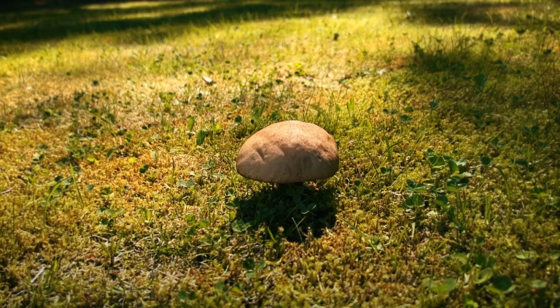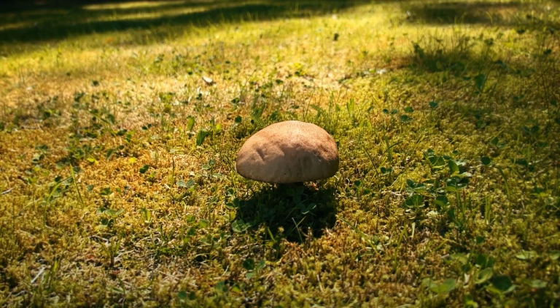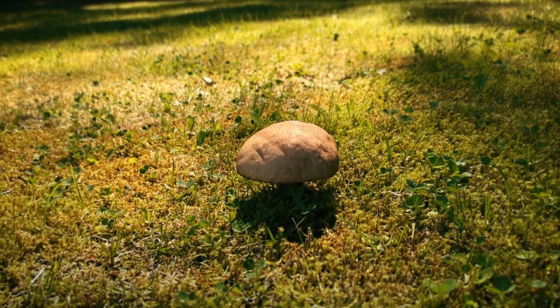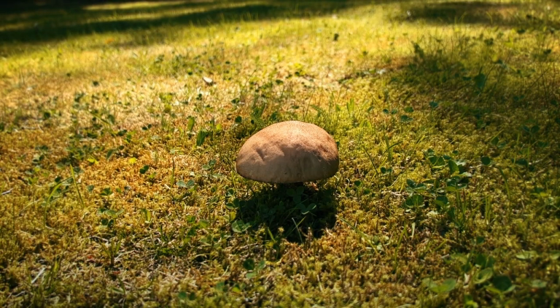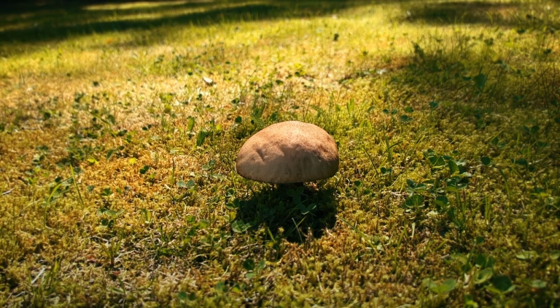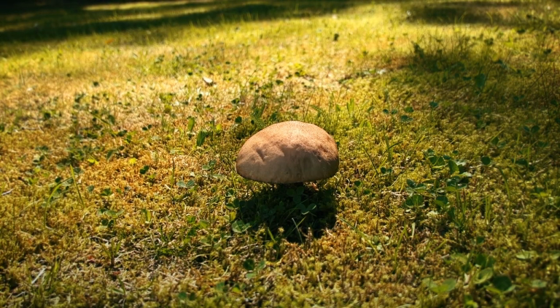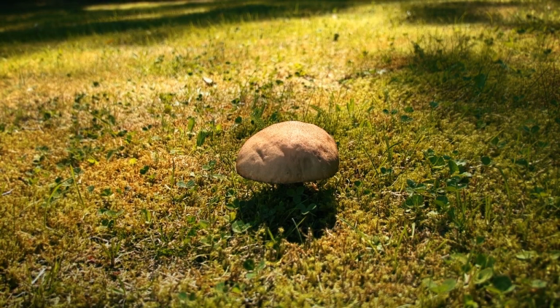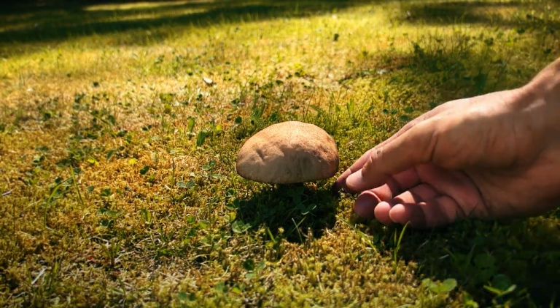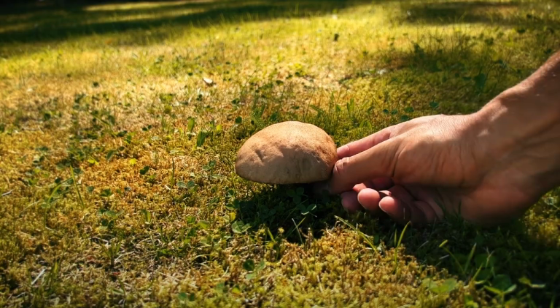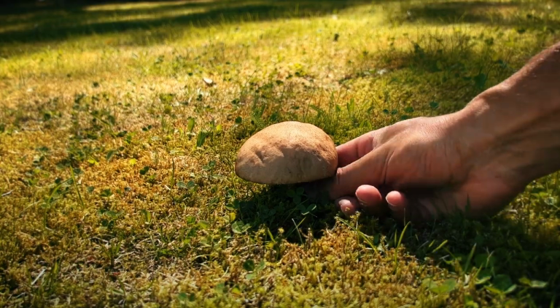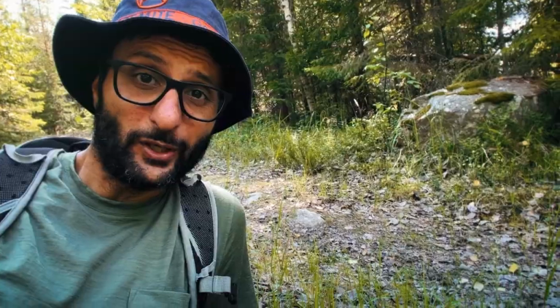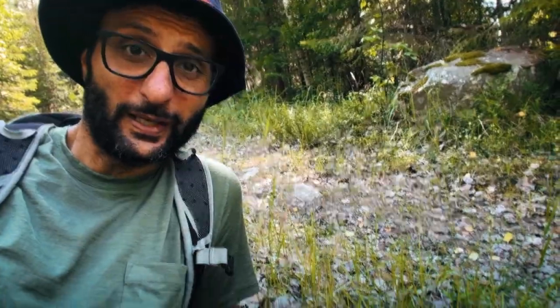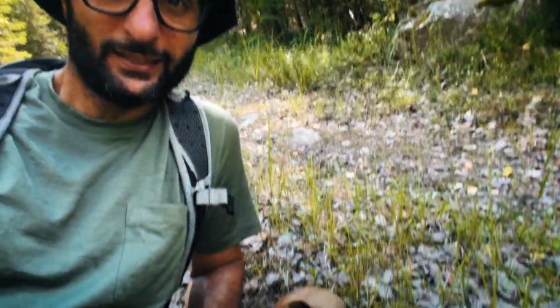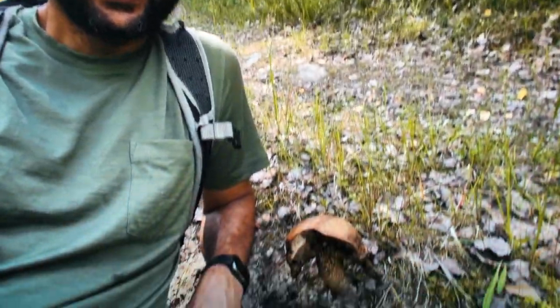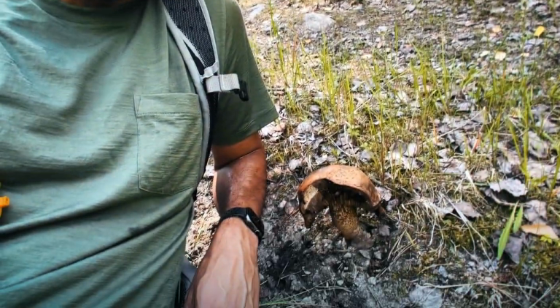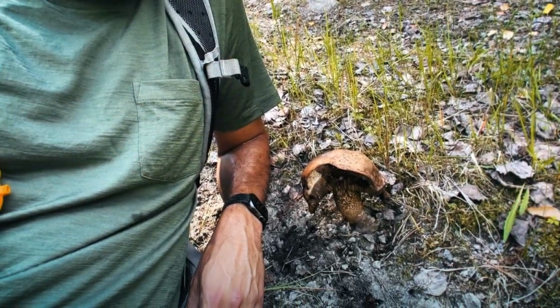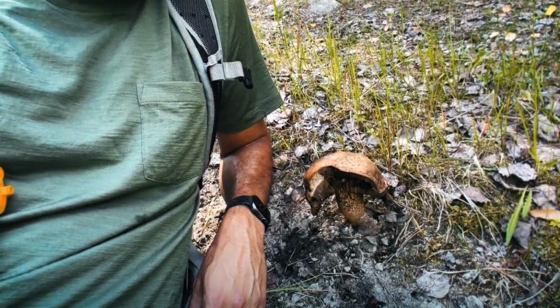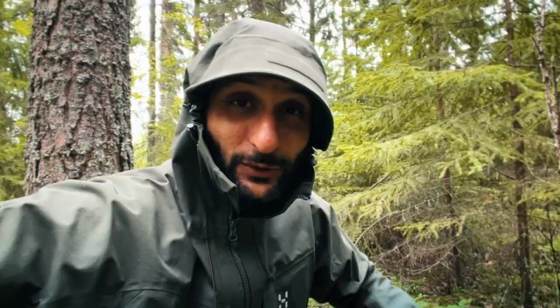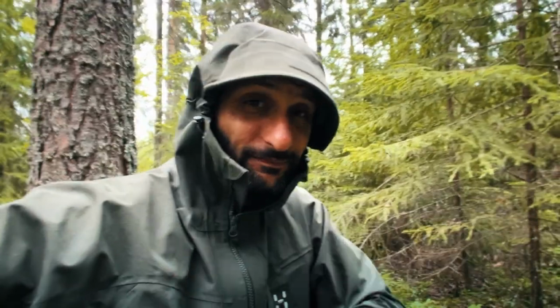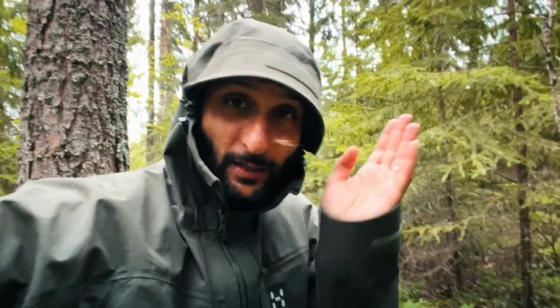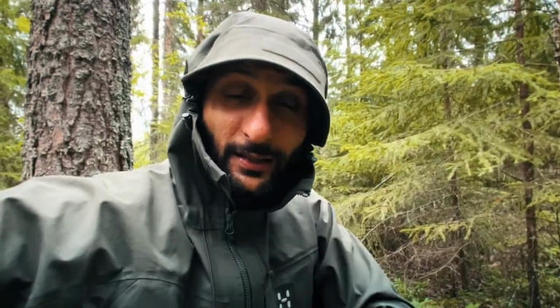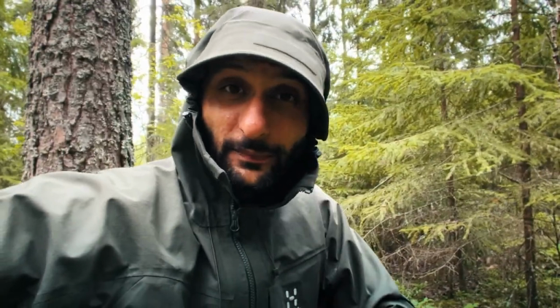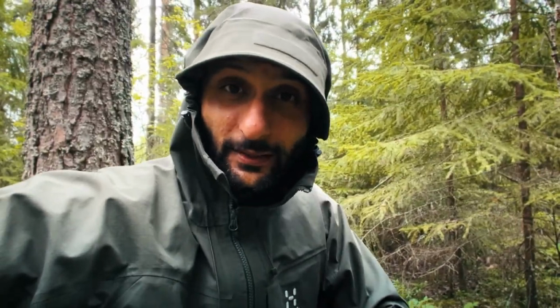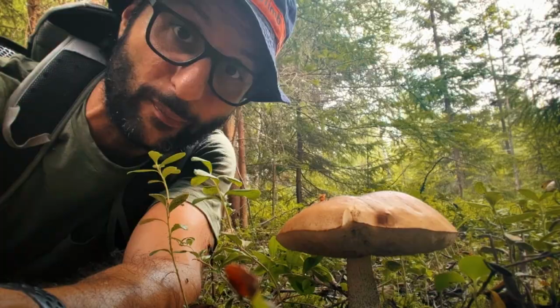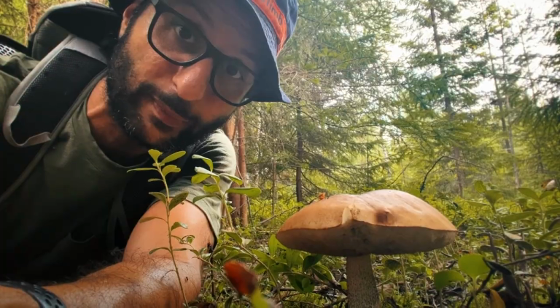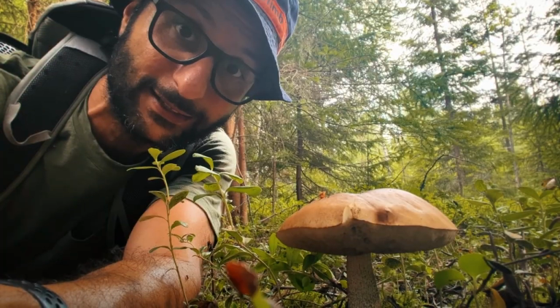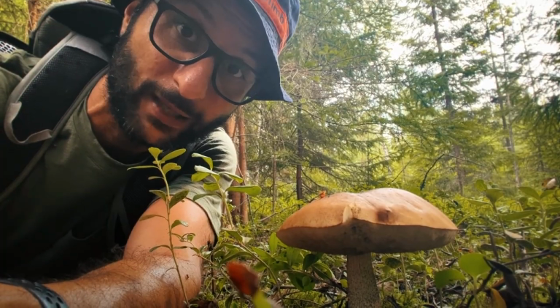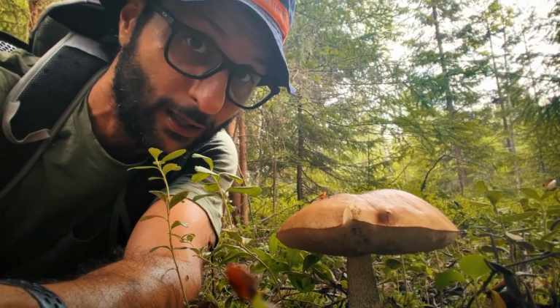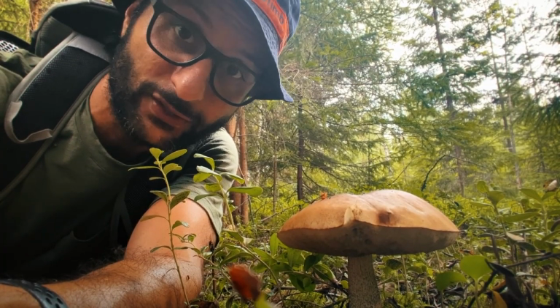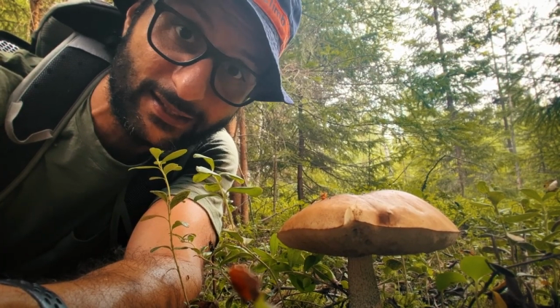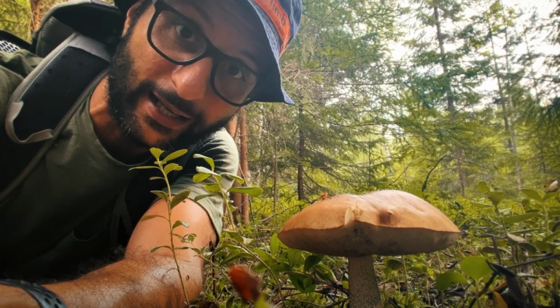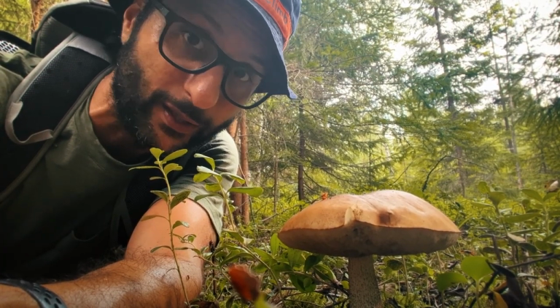So that's our foraging trip in the beautiful forests of Finland. I hope this inspires you to explore the natural wonders around you and maybe even find some delicious edible treasures along the way.